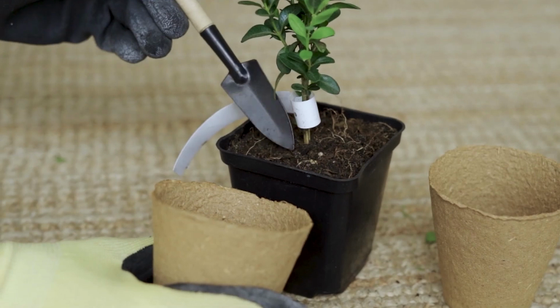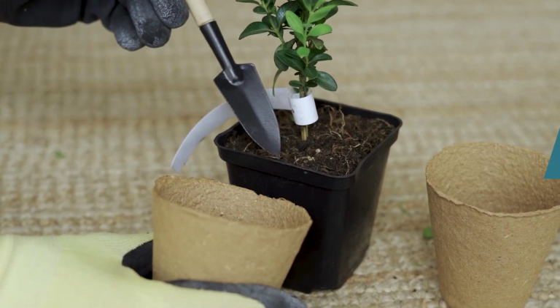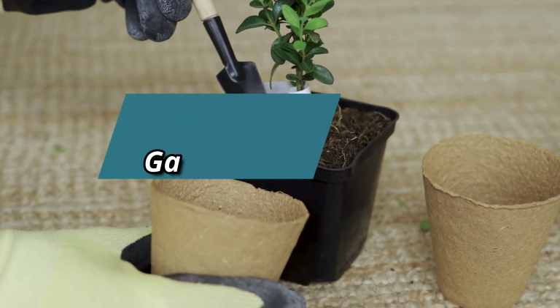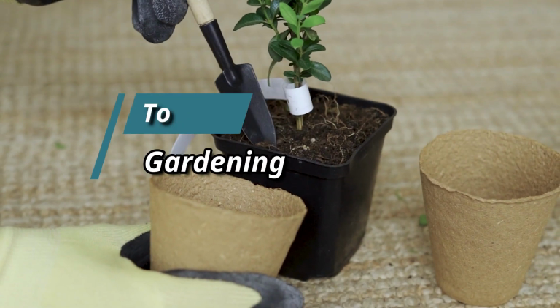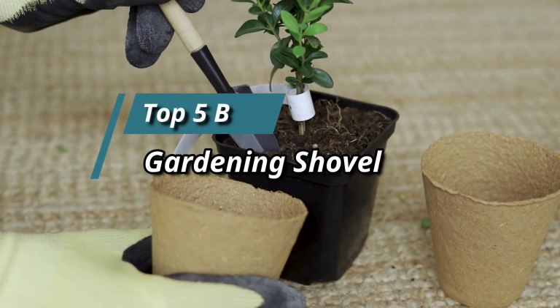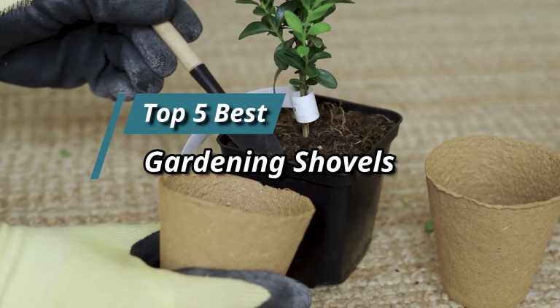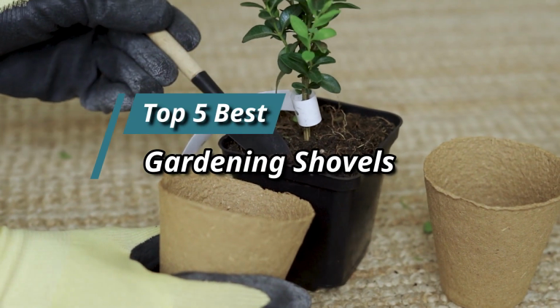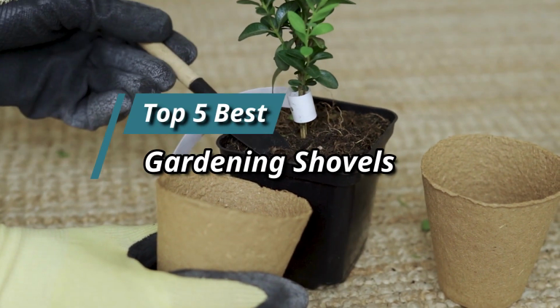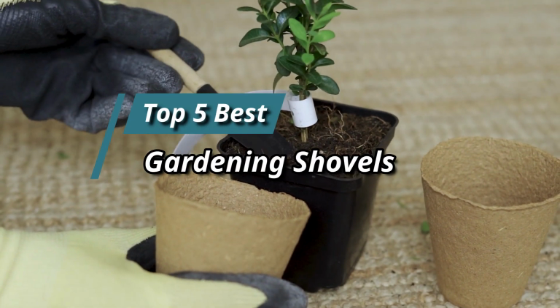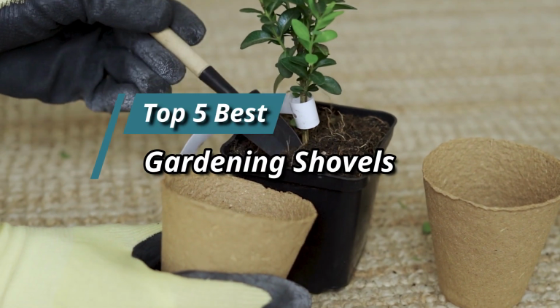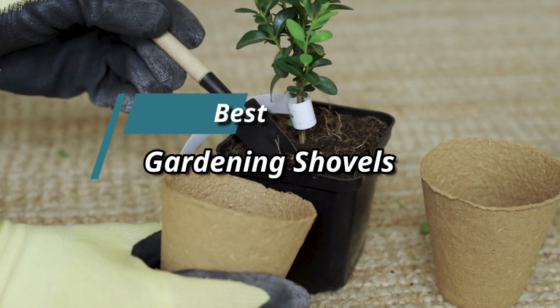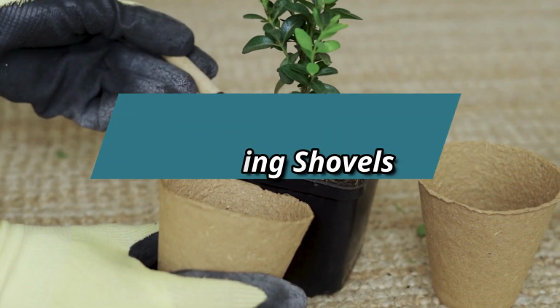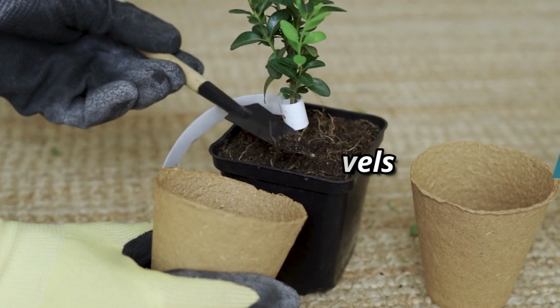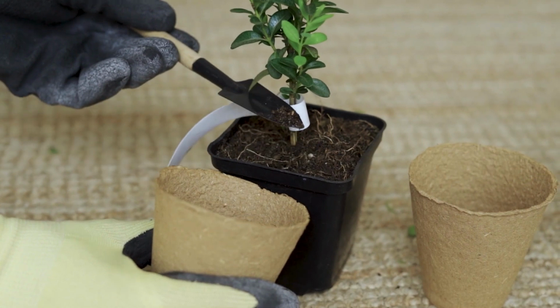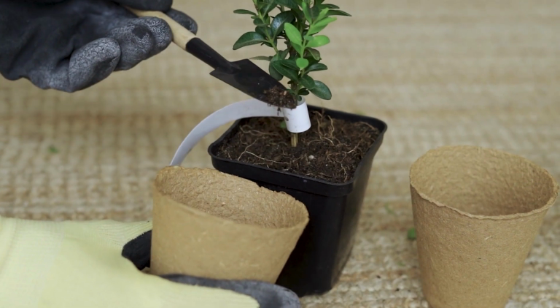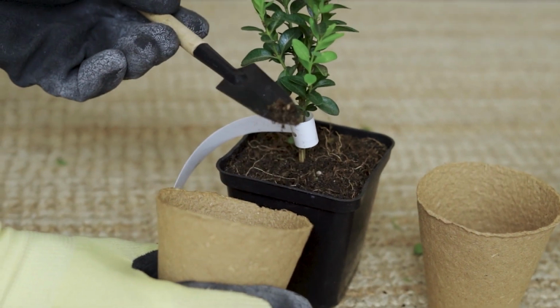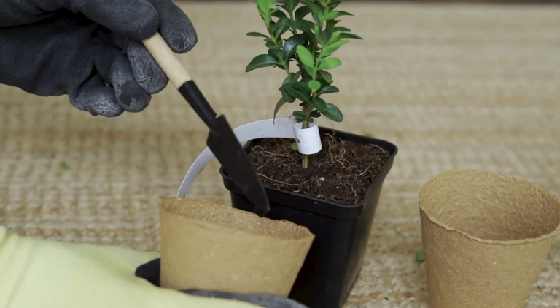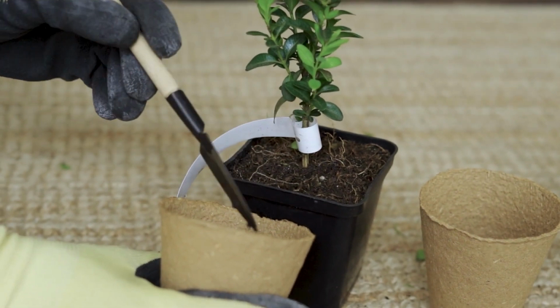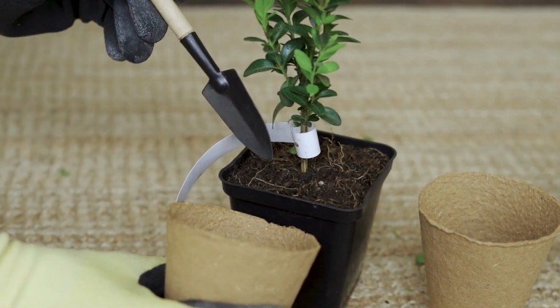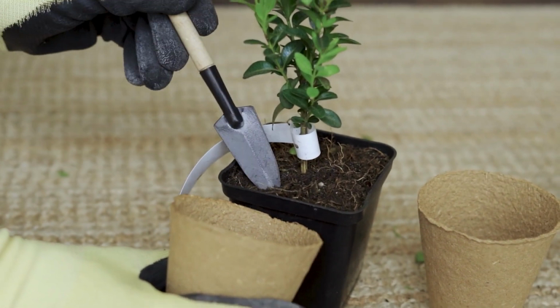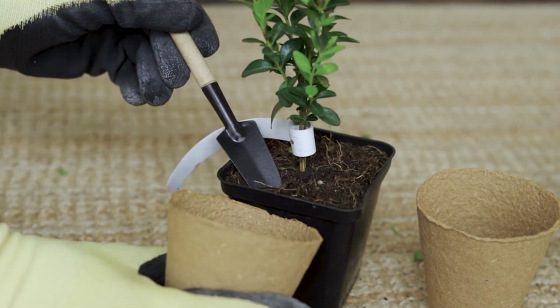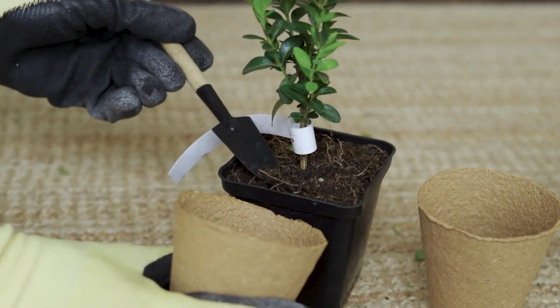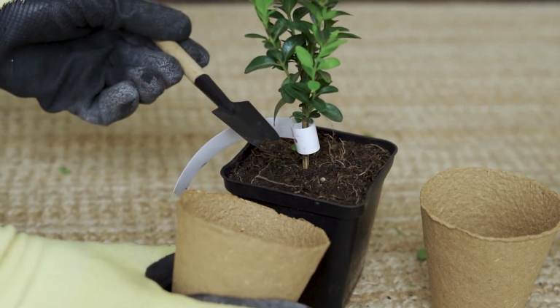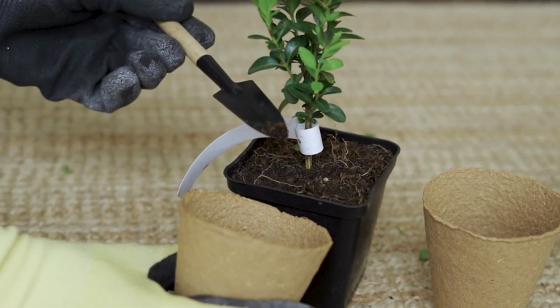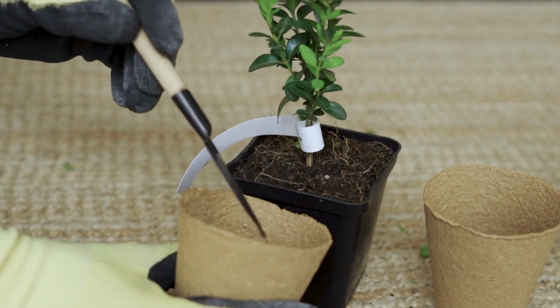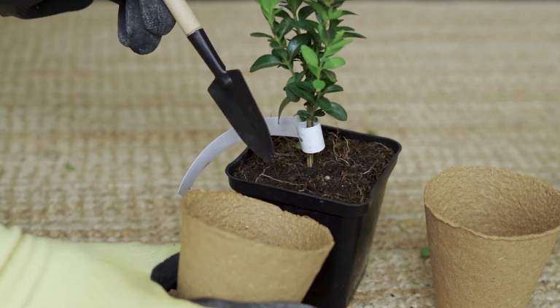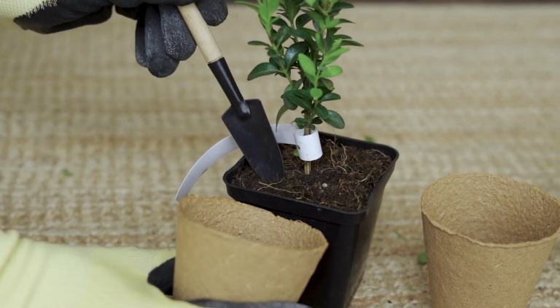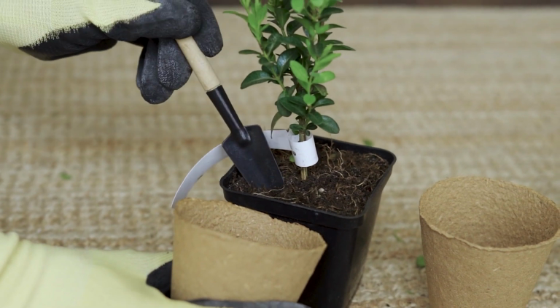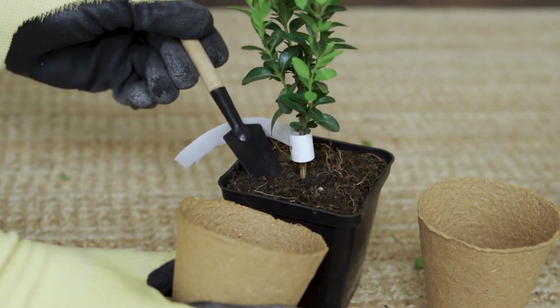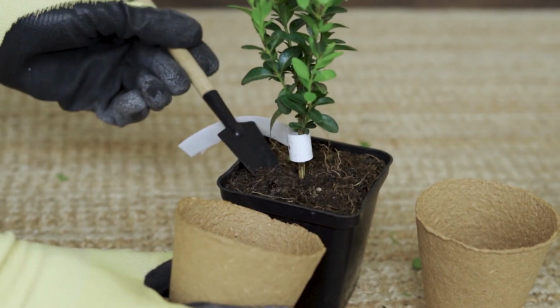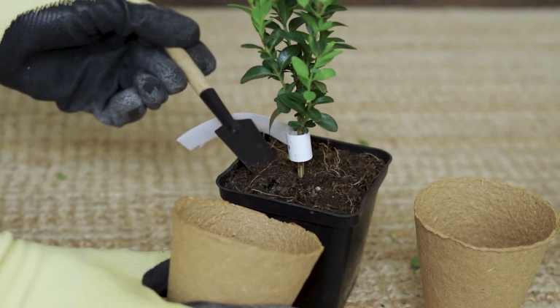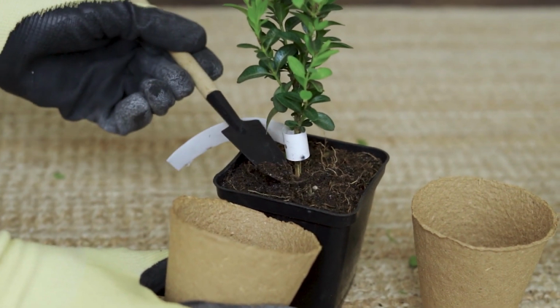Hello friends, this video focuses on the top 5 best gardening shovels. Through massive research and analysis, I've compiled a list of options available based on their features, quality, prices, and reputation of the manufacturers and customer feedback.